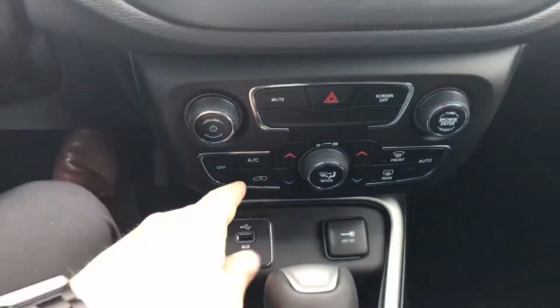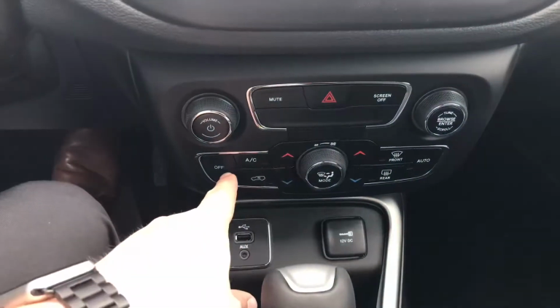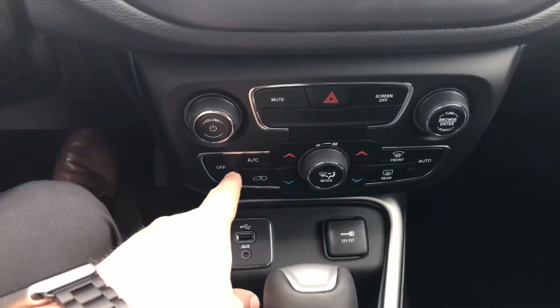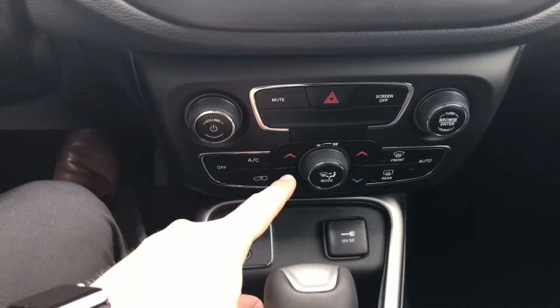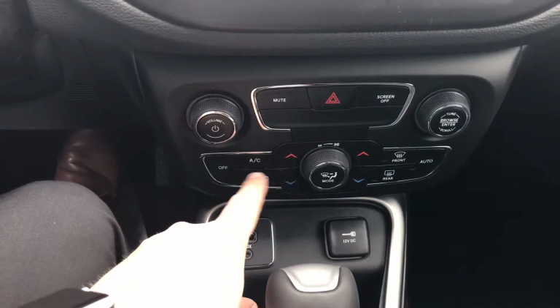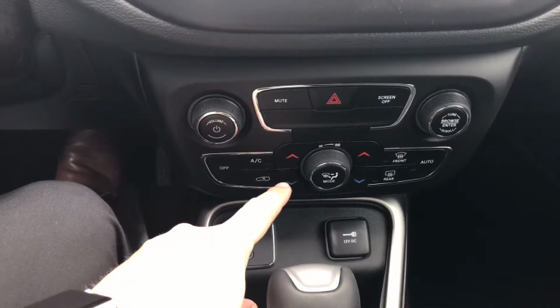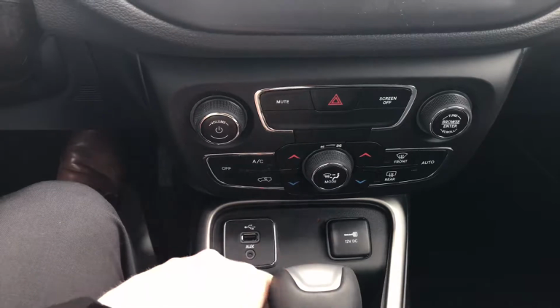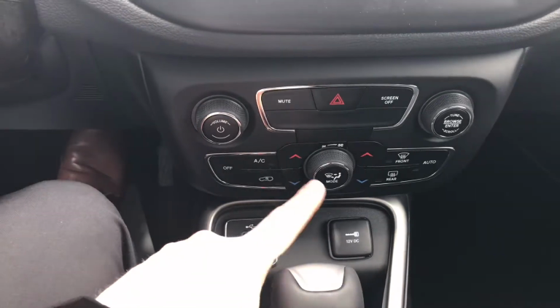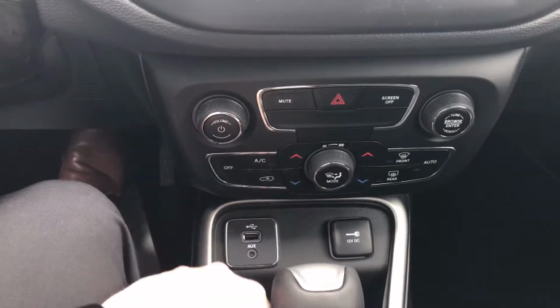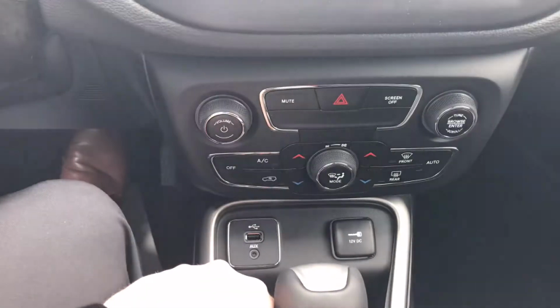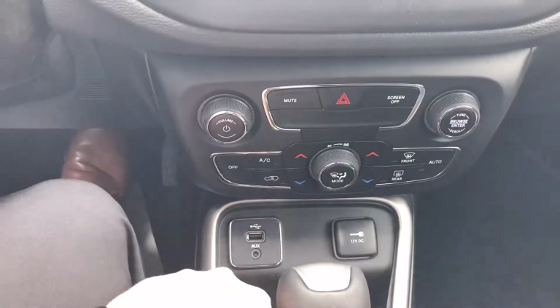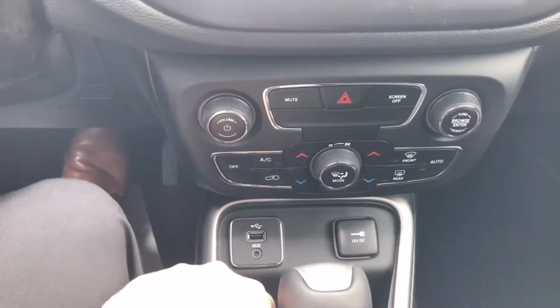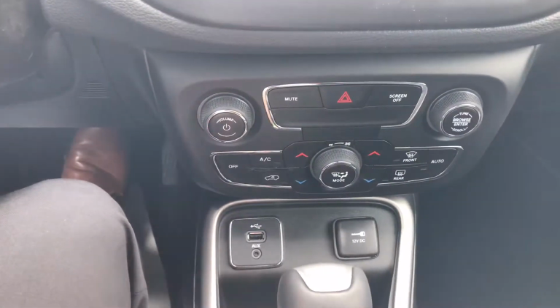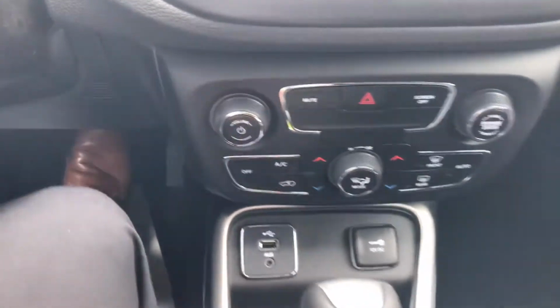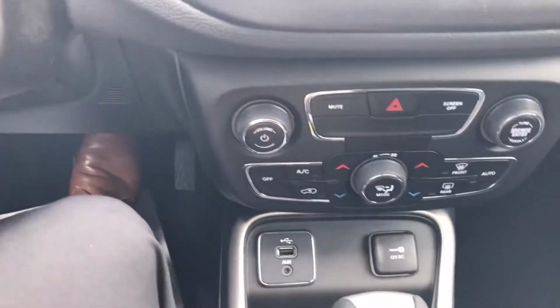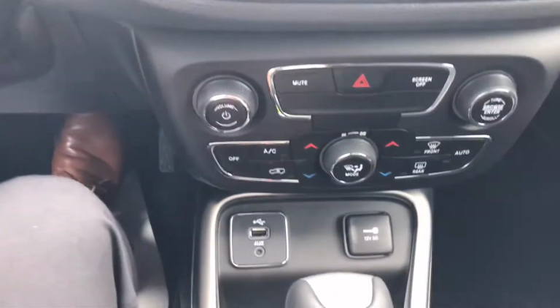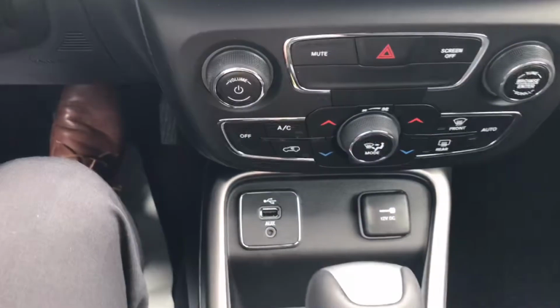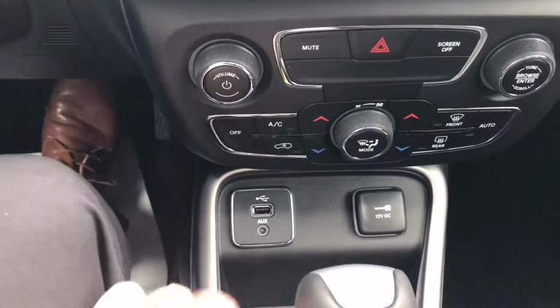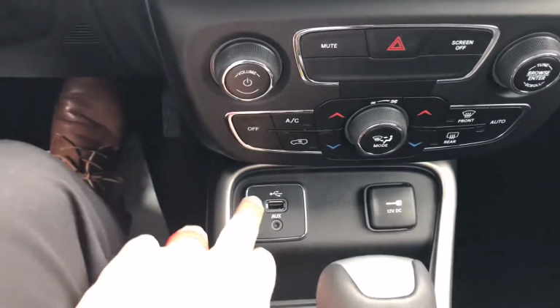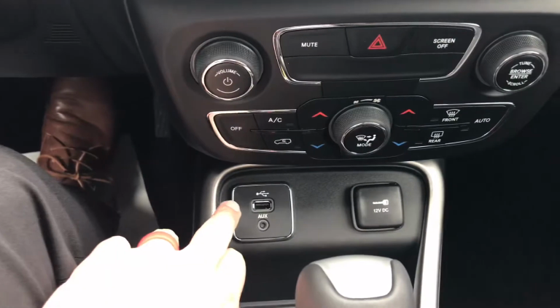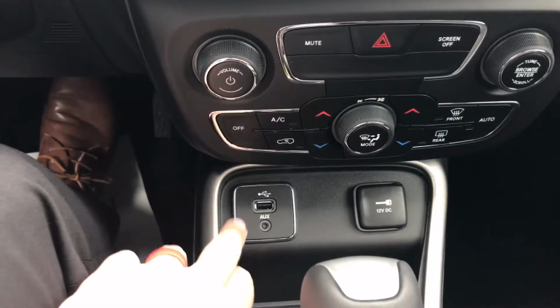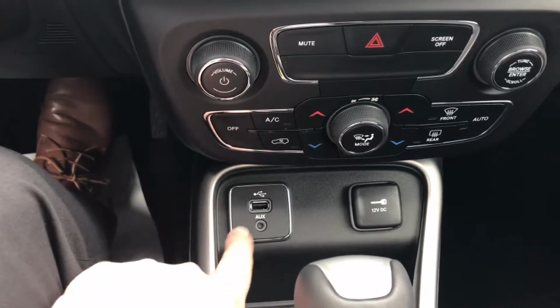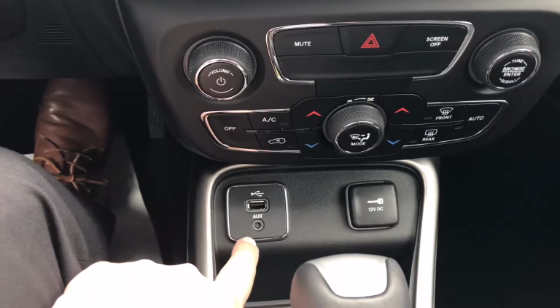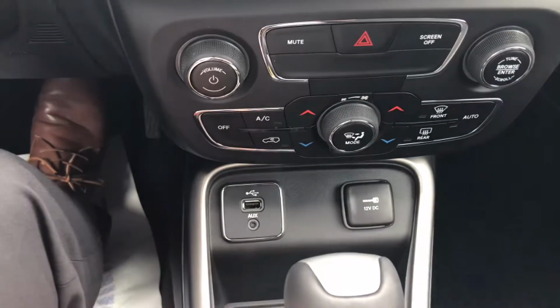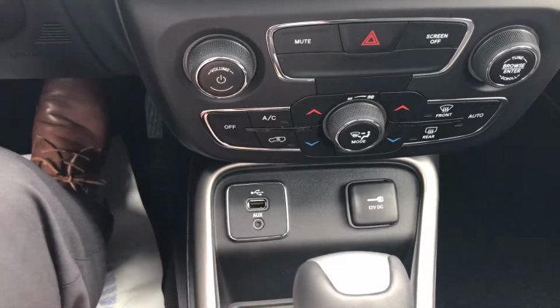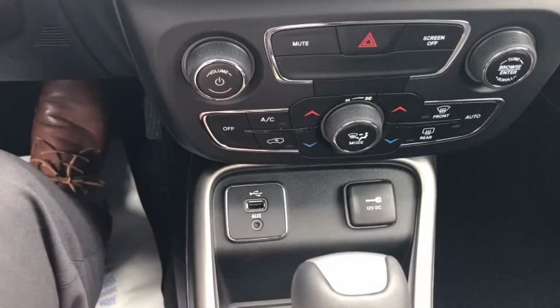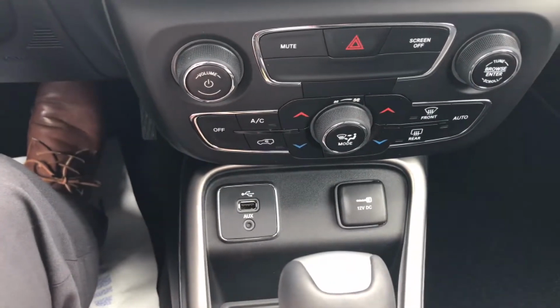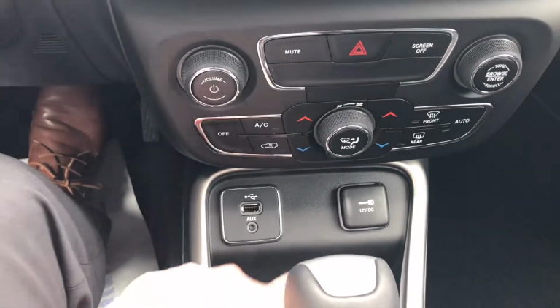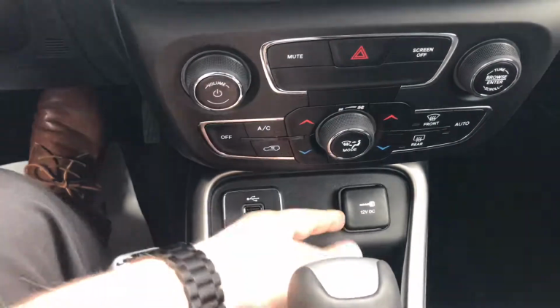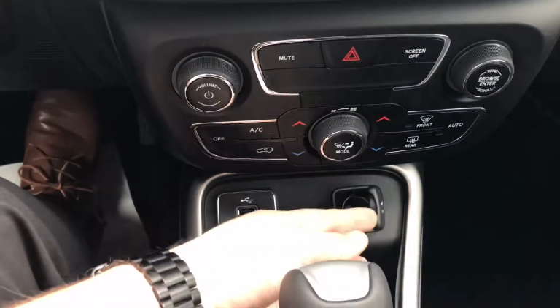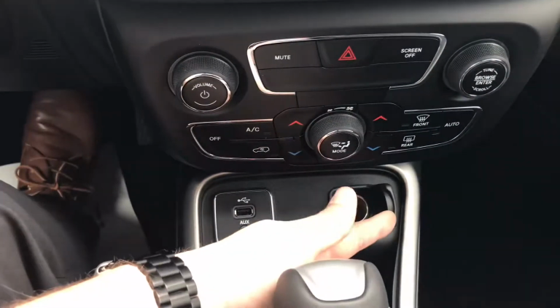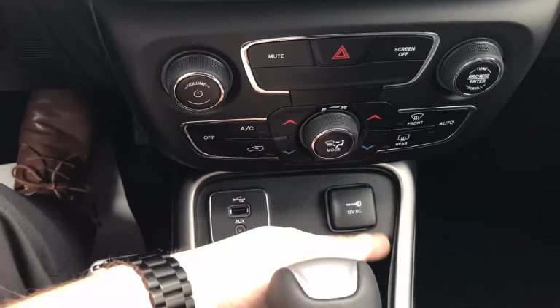You can control your heat and your AC down here with these manual controls if you prefer those. Pull it further down and you can see you've got another USB port, an auxiliary cable hookup, and a 12-volt outlet there.